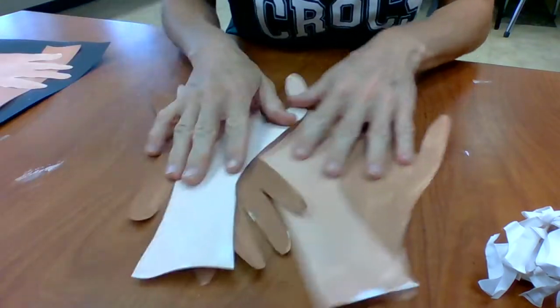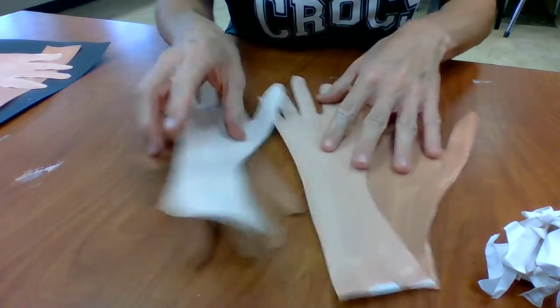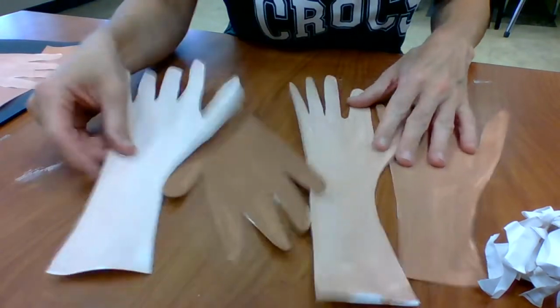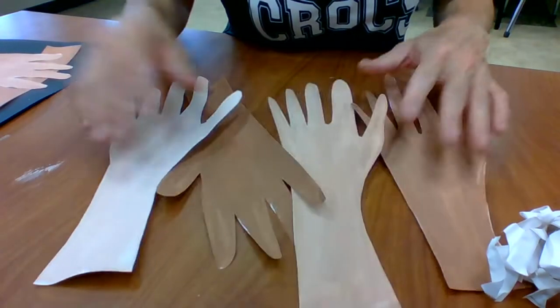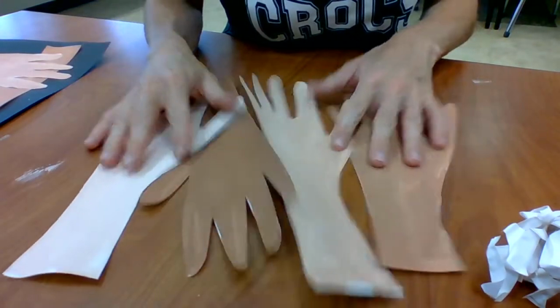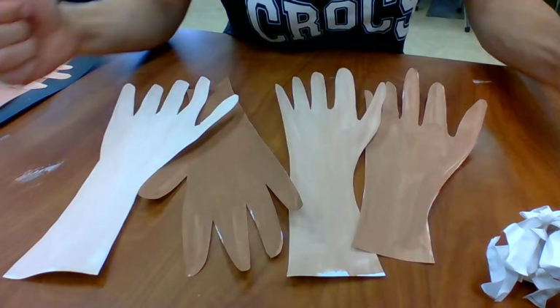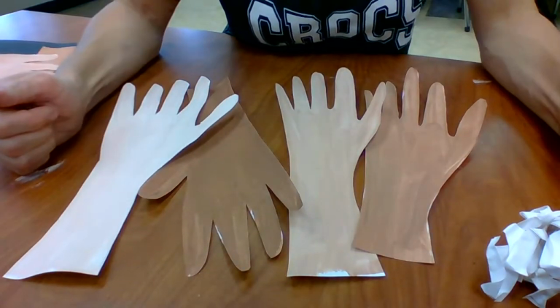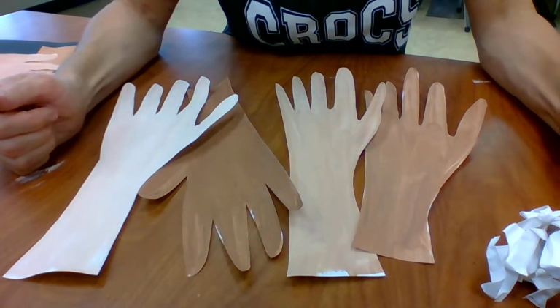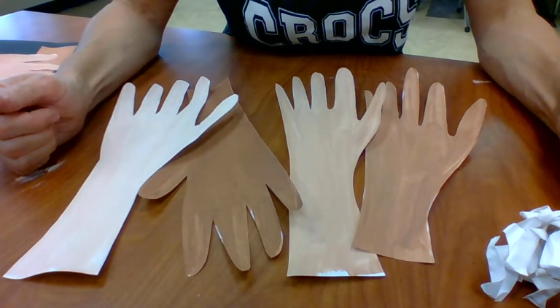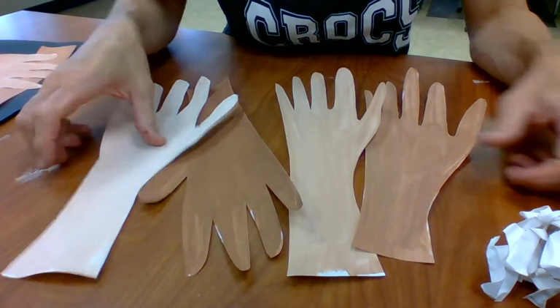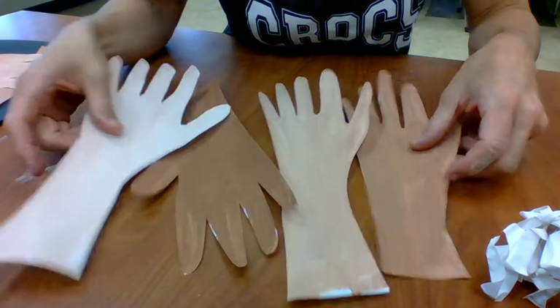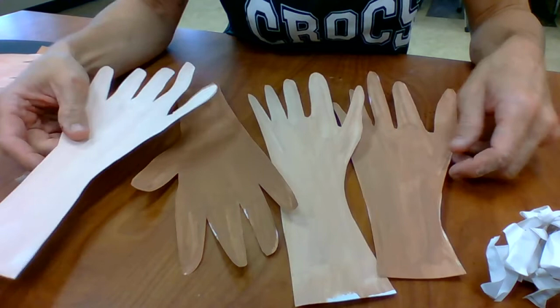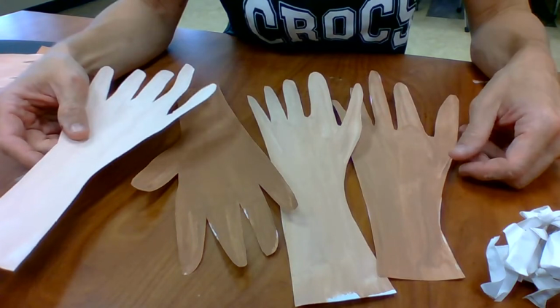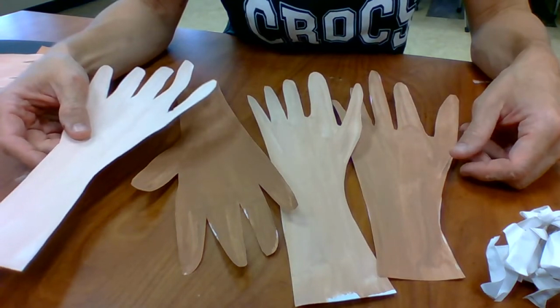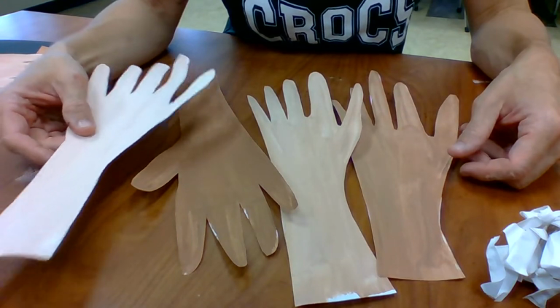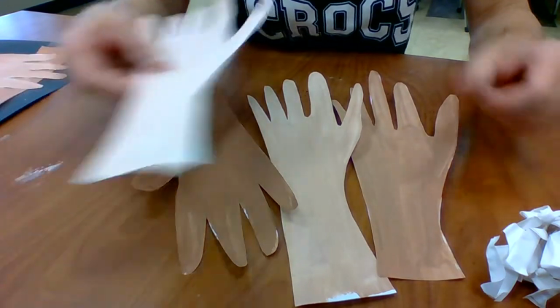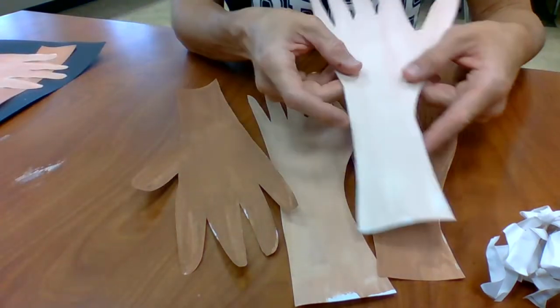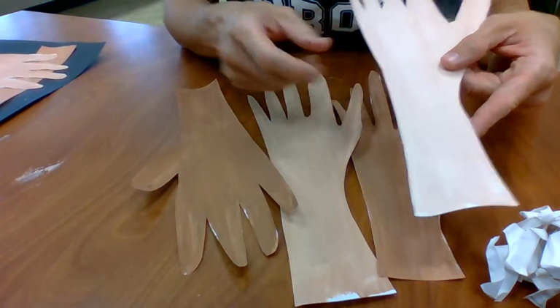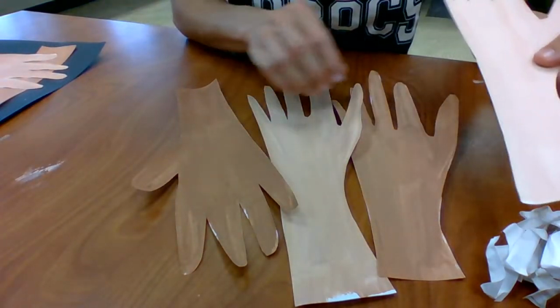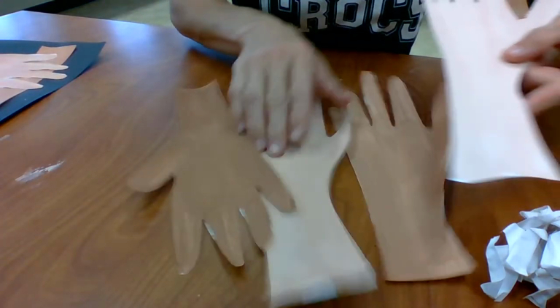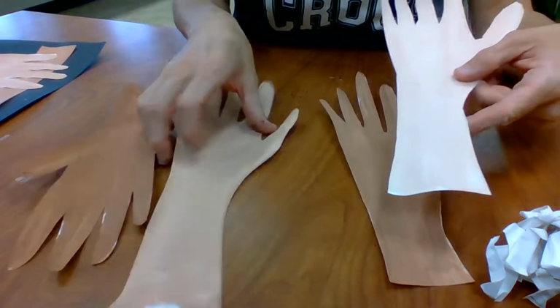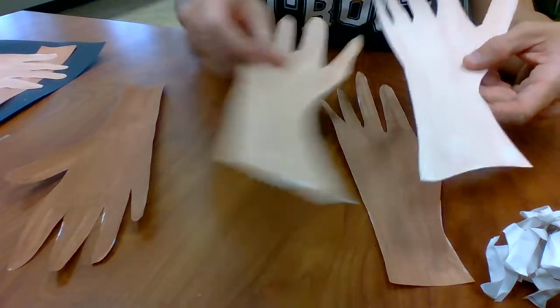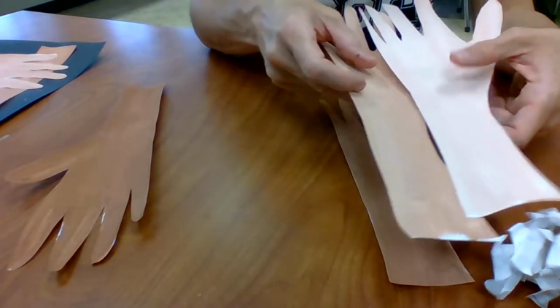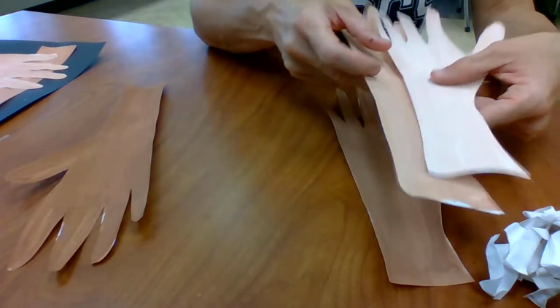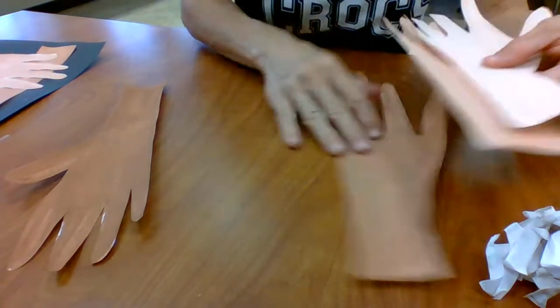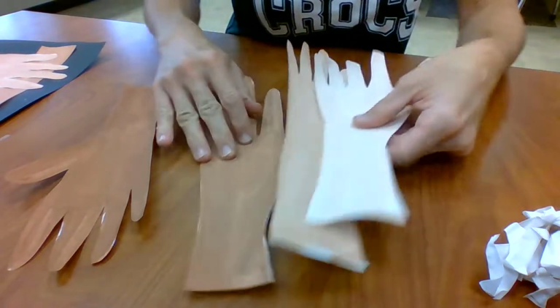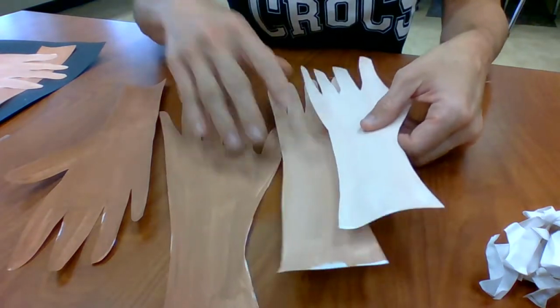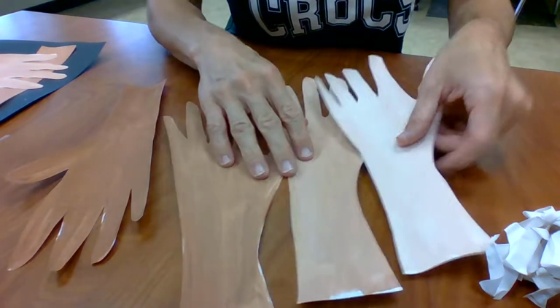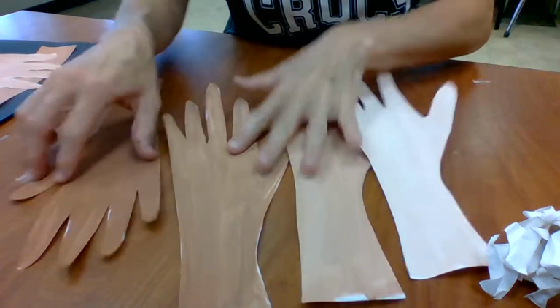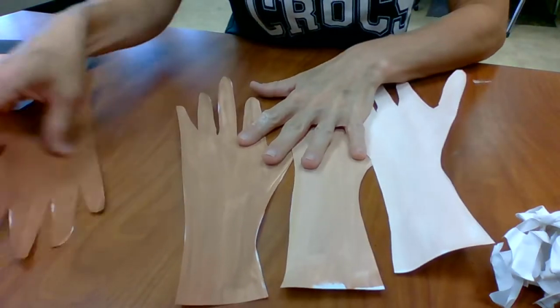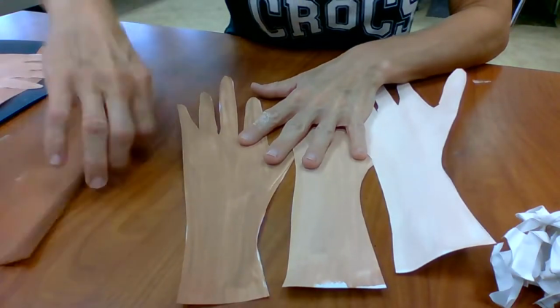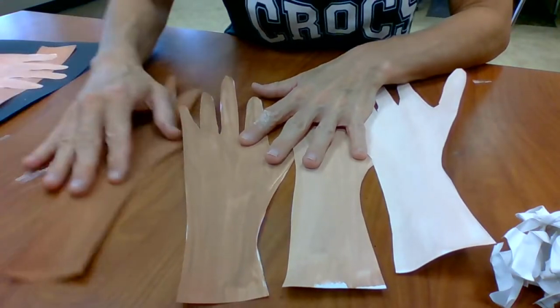Now I've got all of my hands ready to go — a value scale of skin tones: light, next lightest, next lightest, all the way to dark.